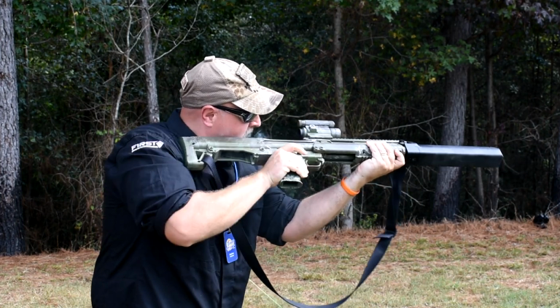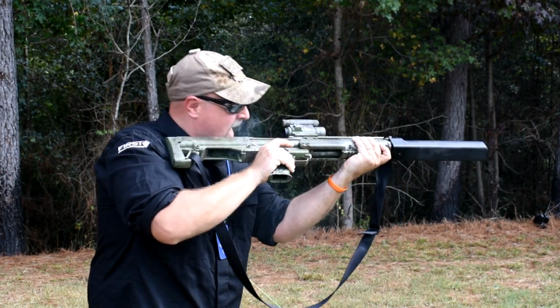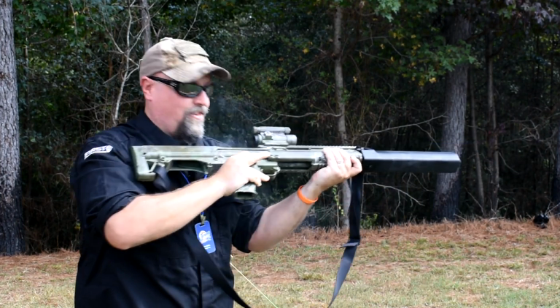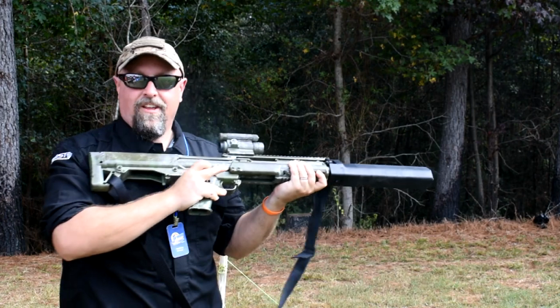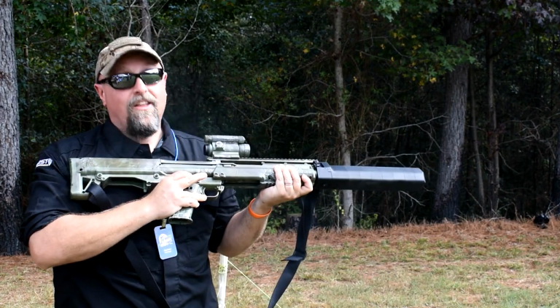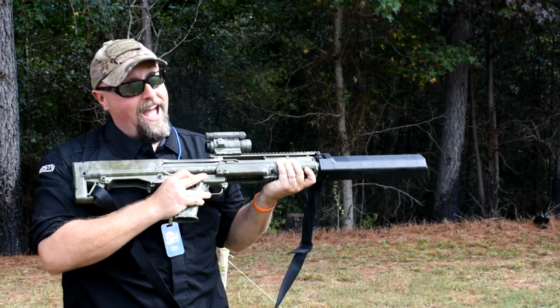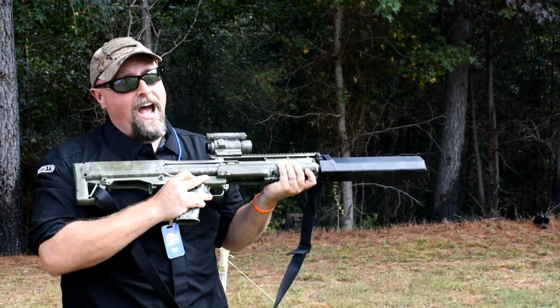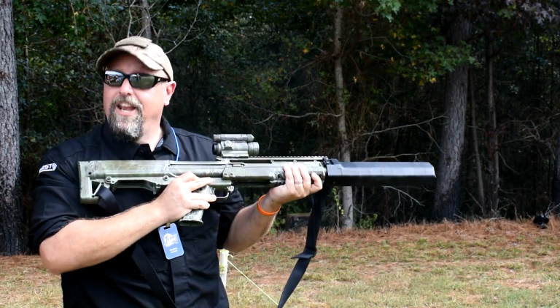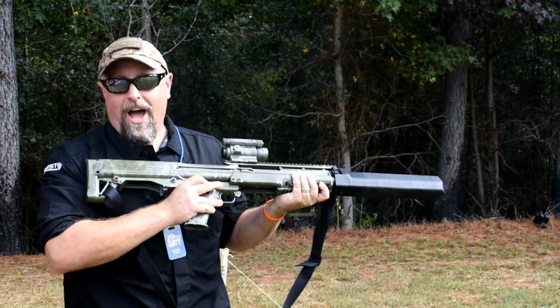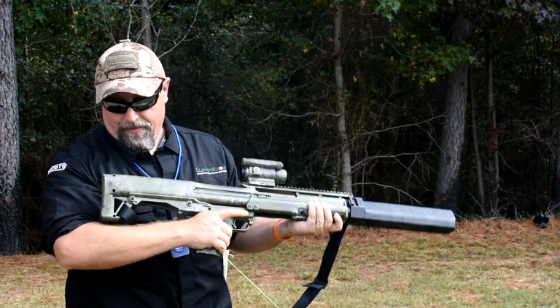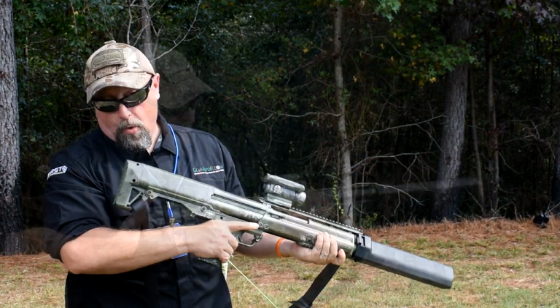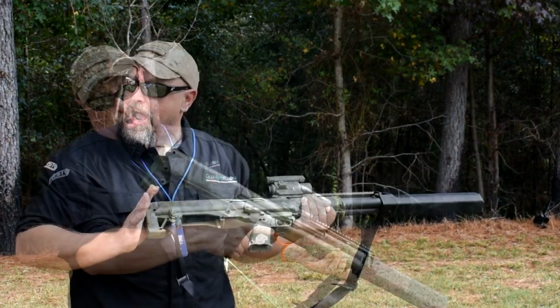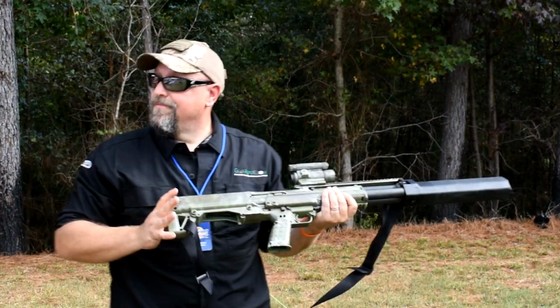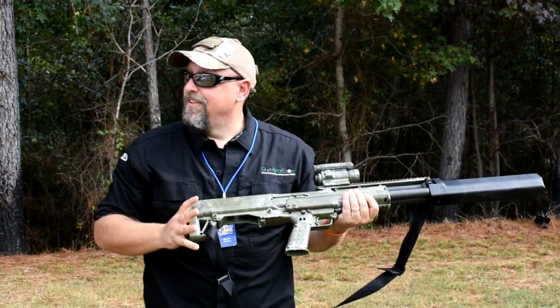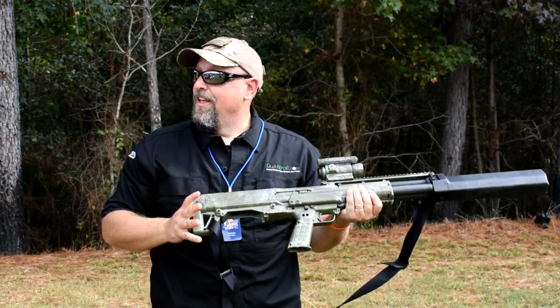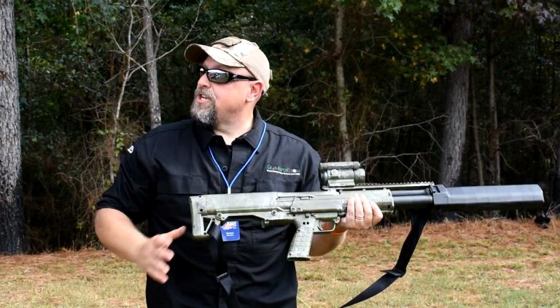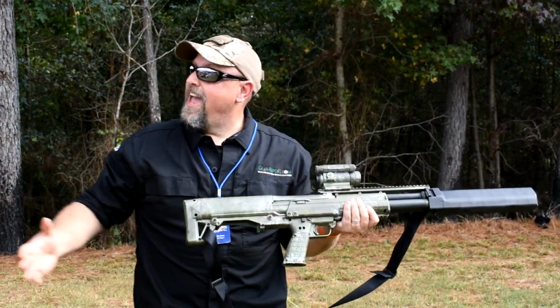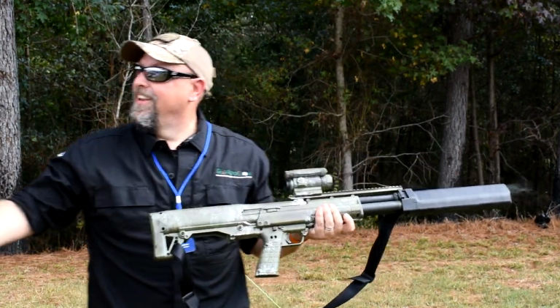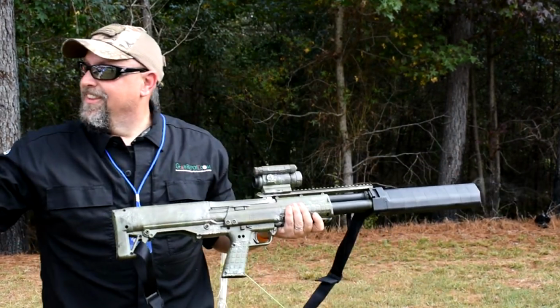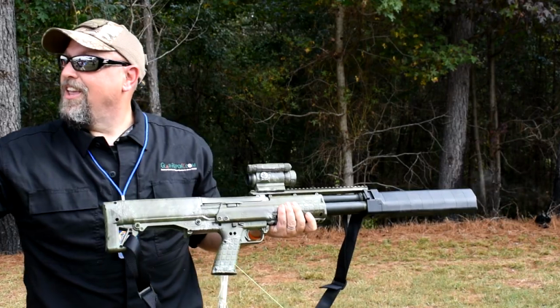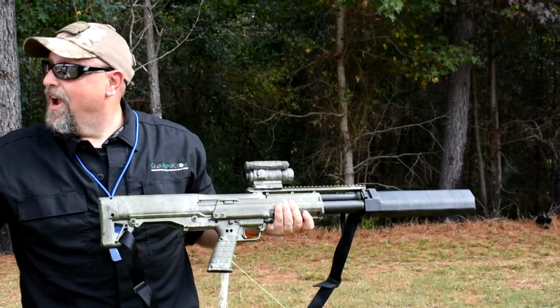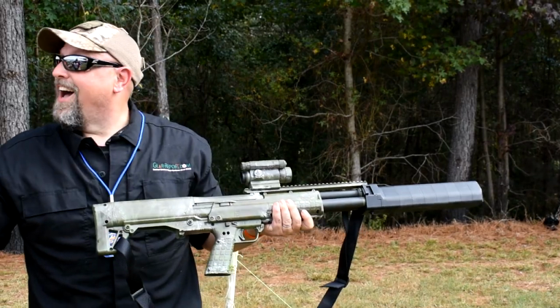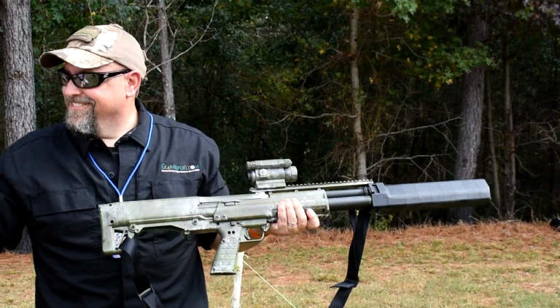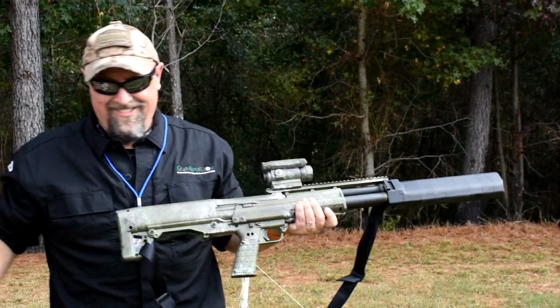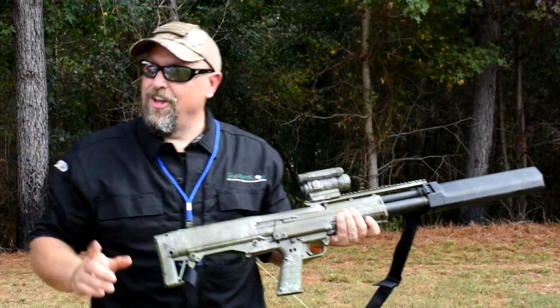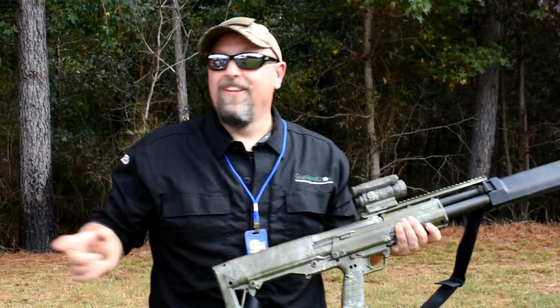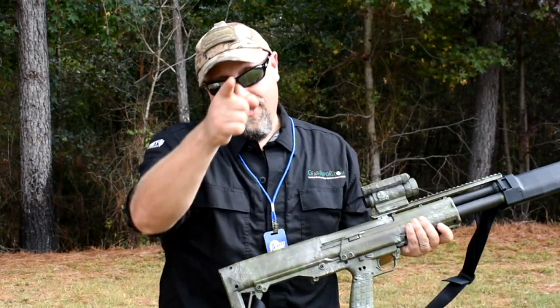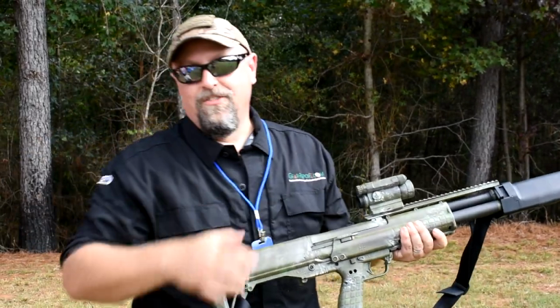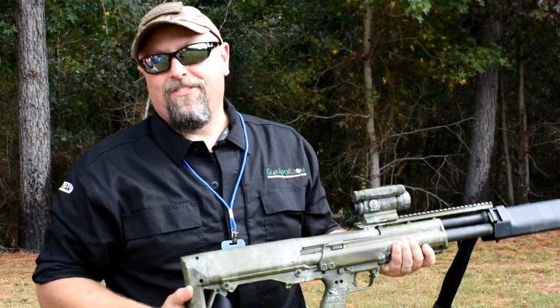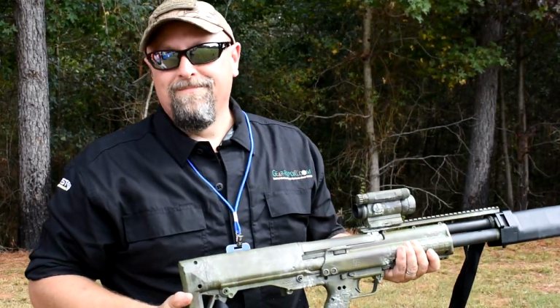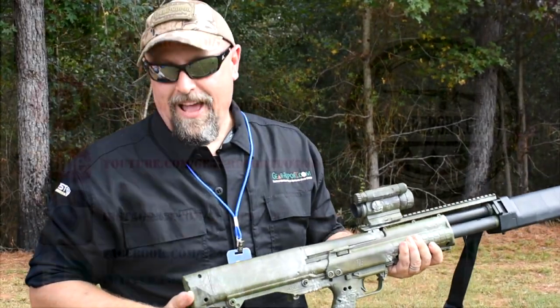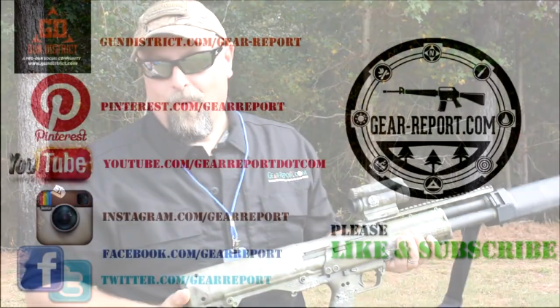Very nice. That's nice. And he's right — it is very low recoil. Very nice. Appreciate that. No problem. Thank you, thanks for coming. Have a good day. Until next time, have a good one.